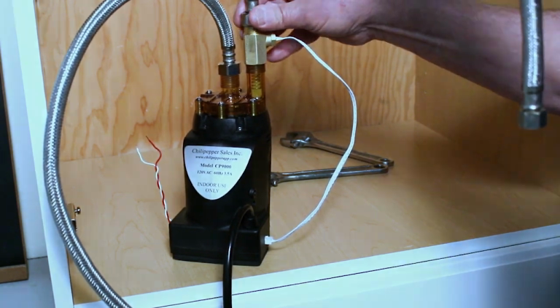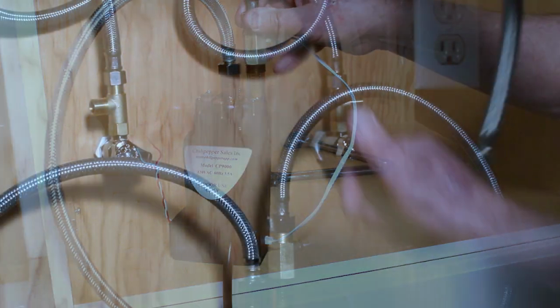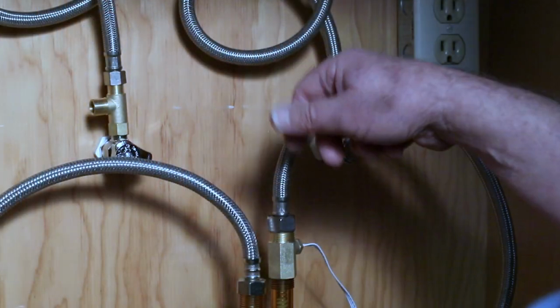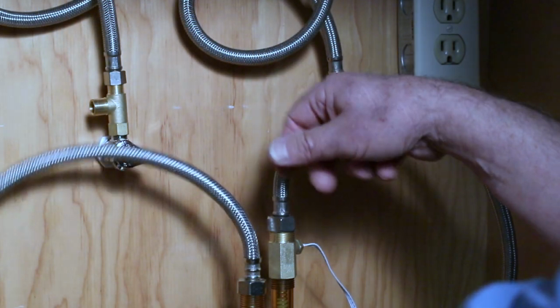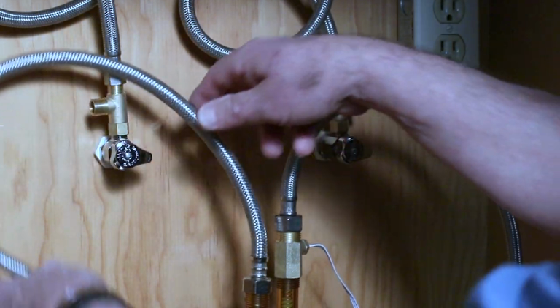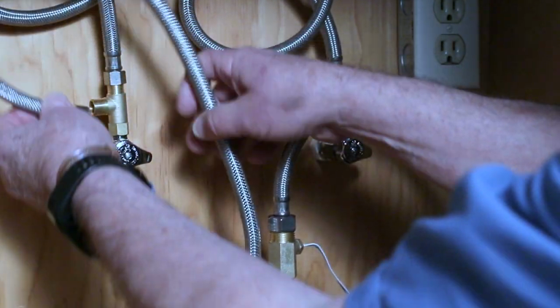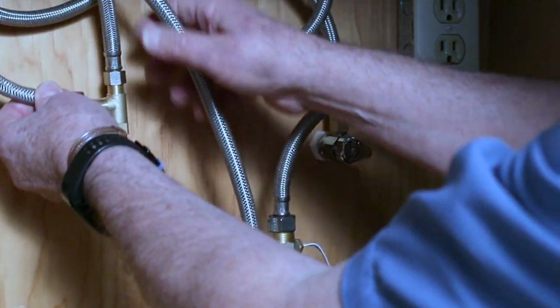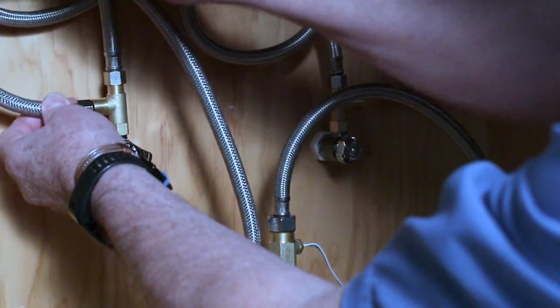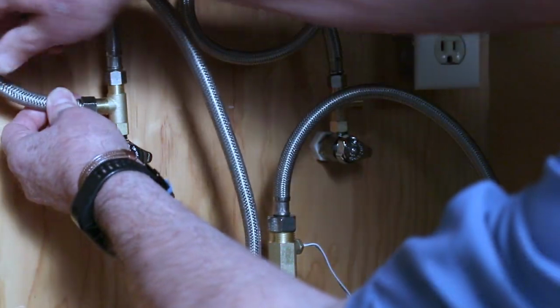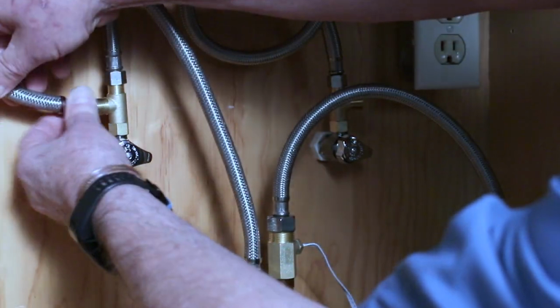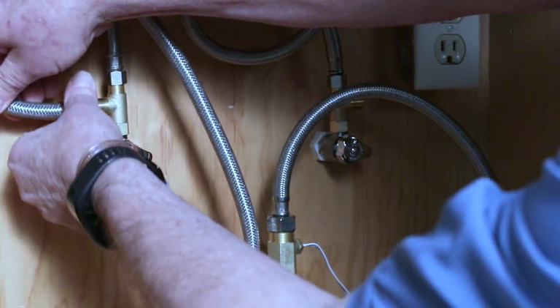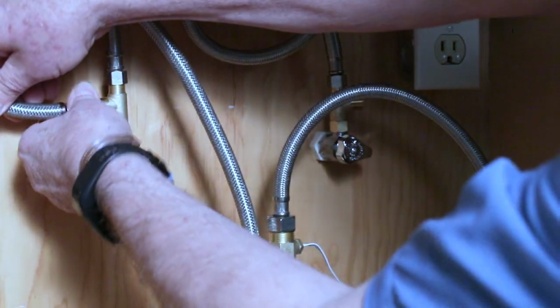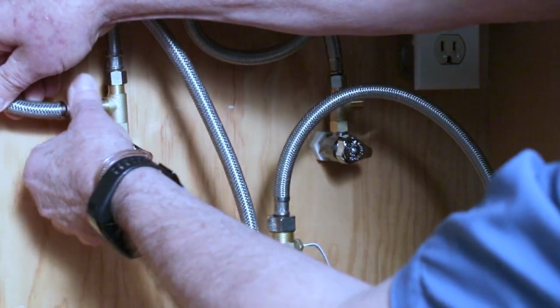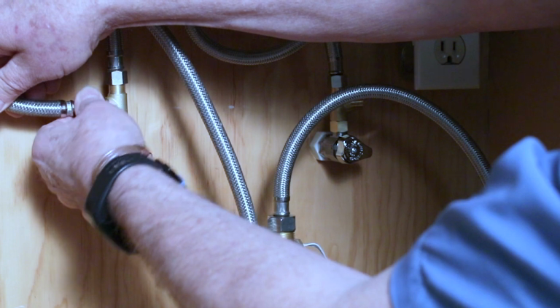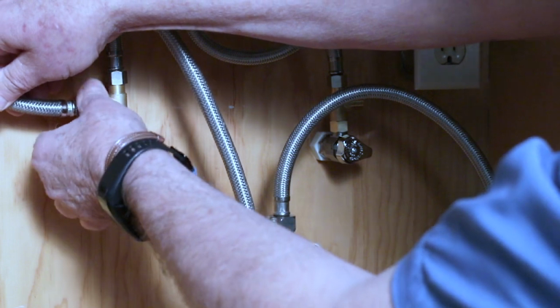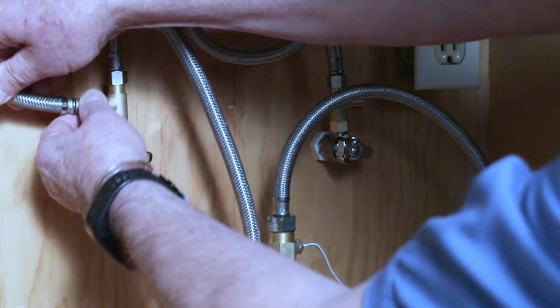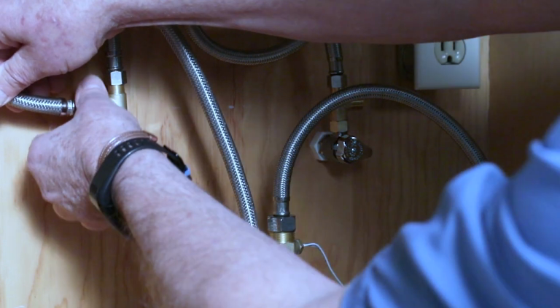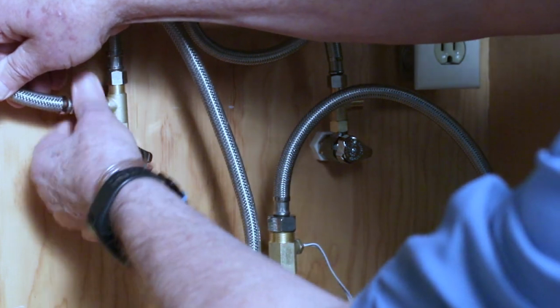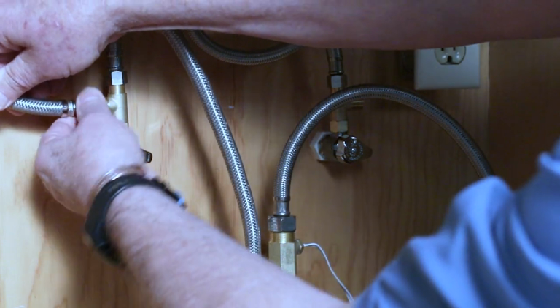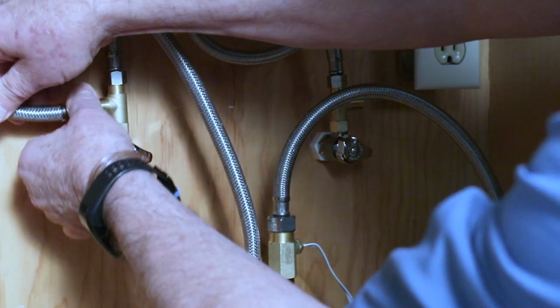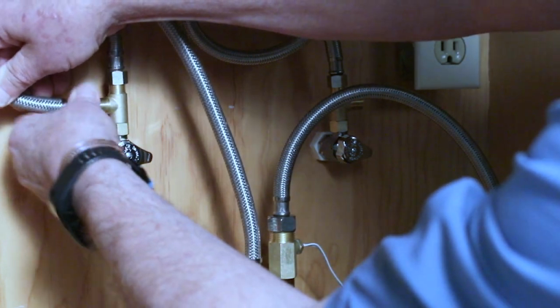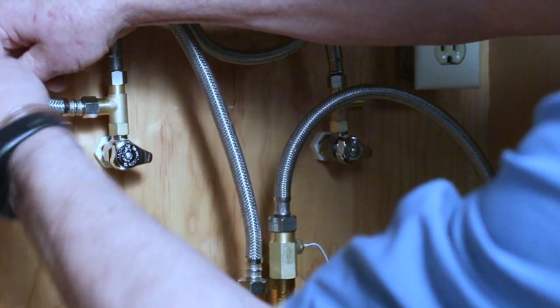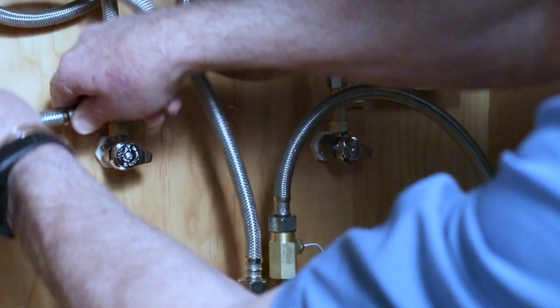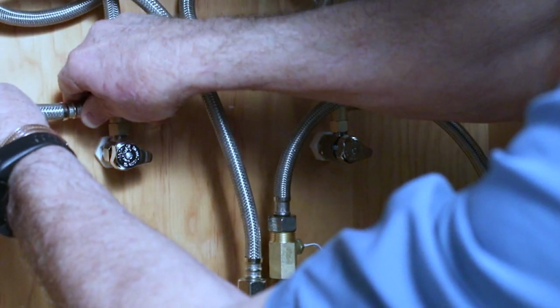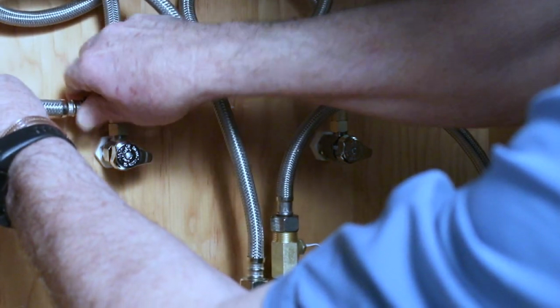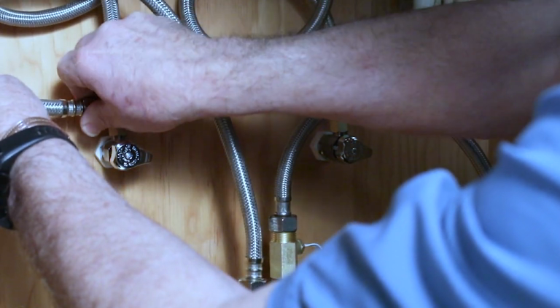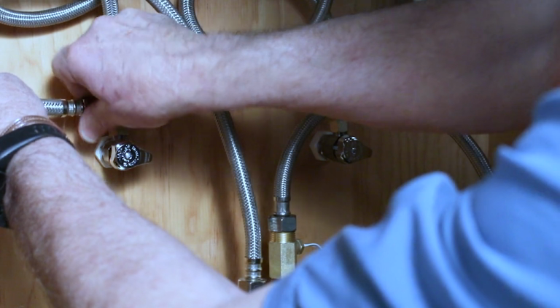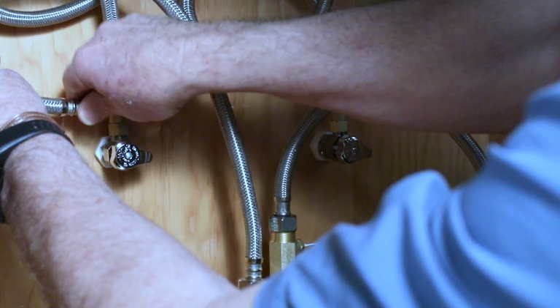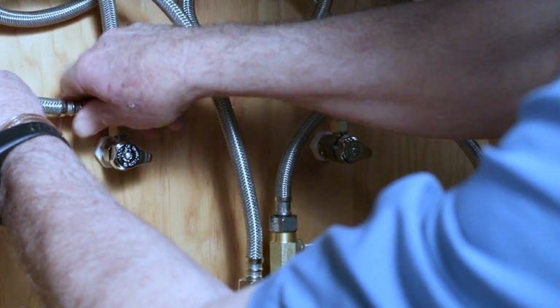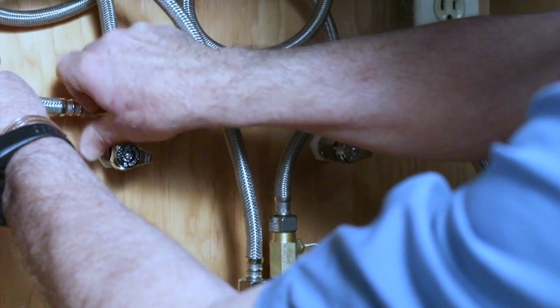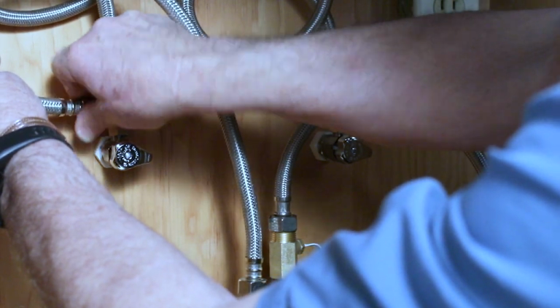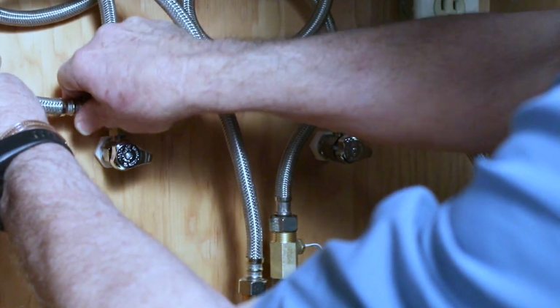Now we're hooking up the hoses to the brass tees. If the brass tees aren't in the right position, you always want to turn them in a clockwise direction.